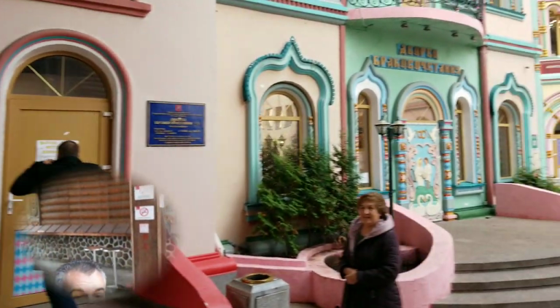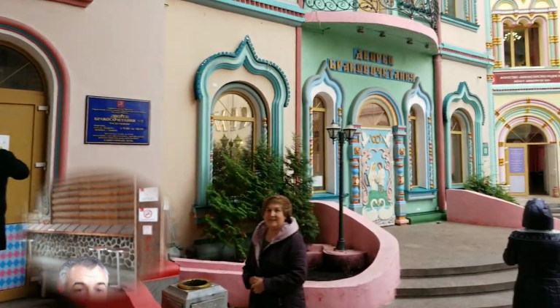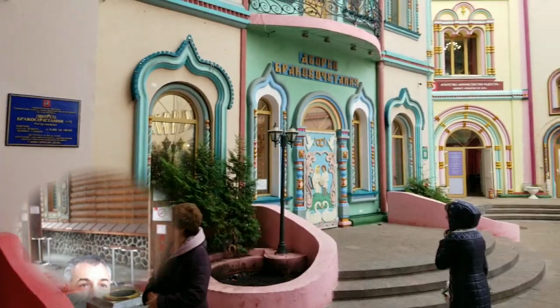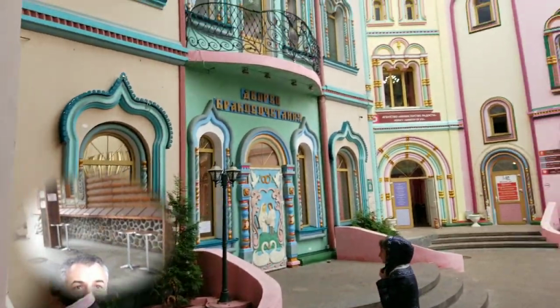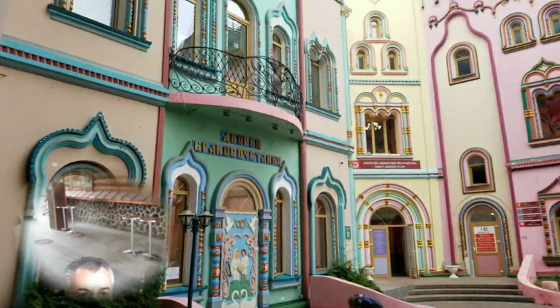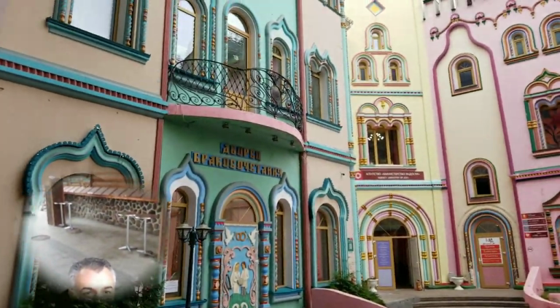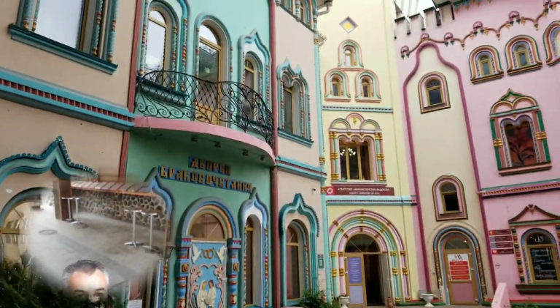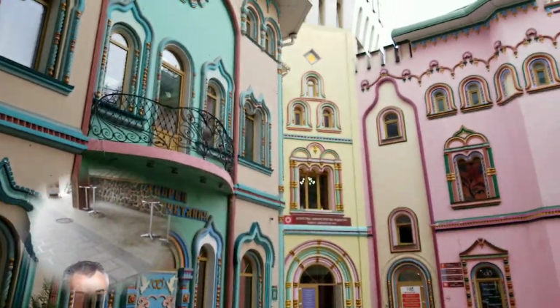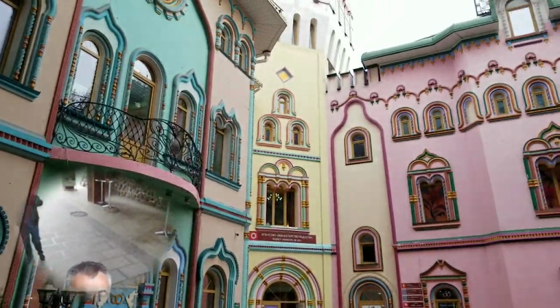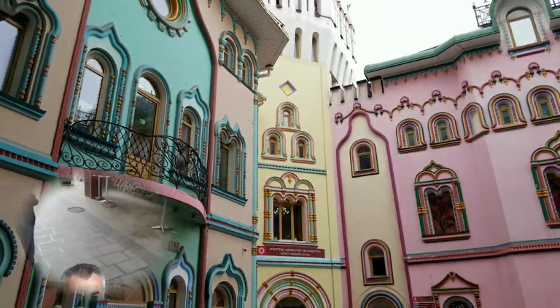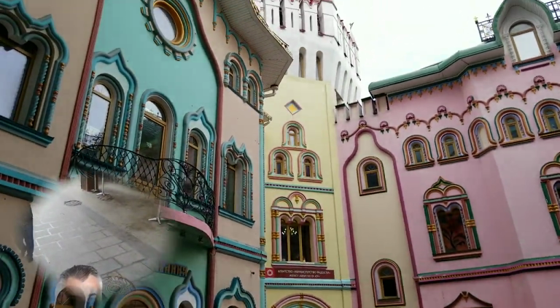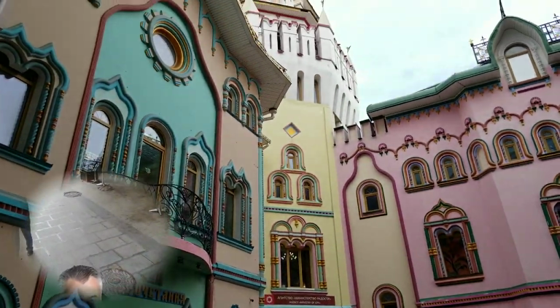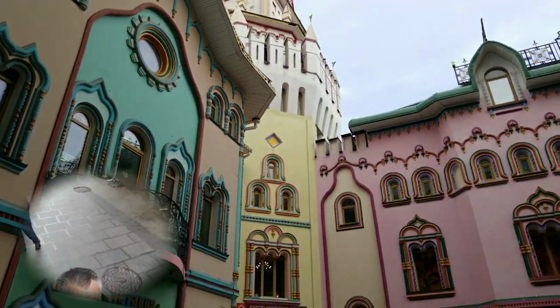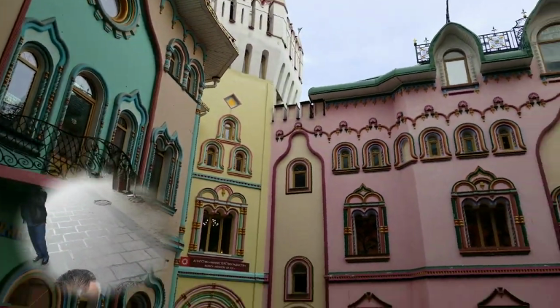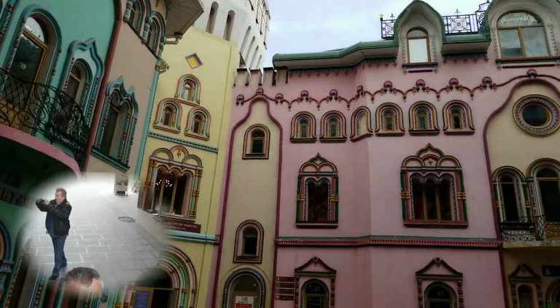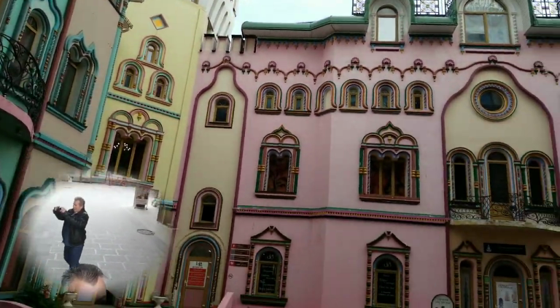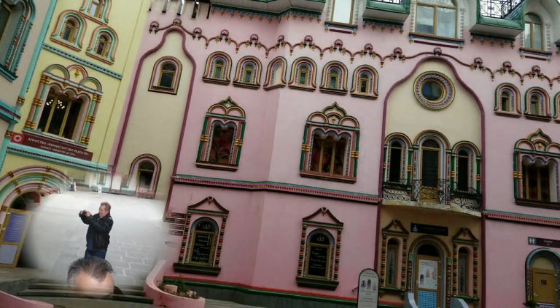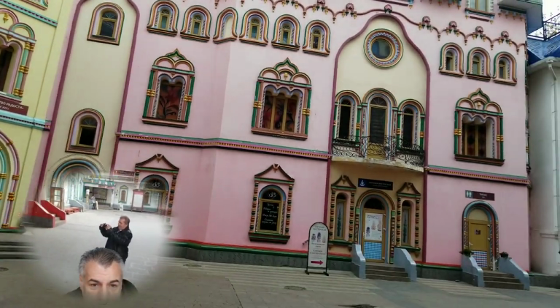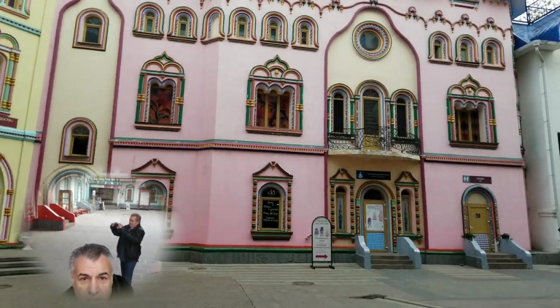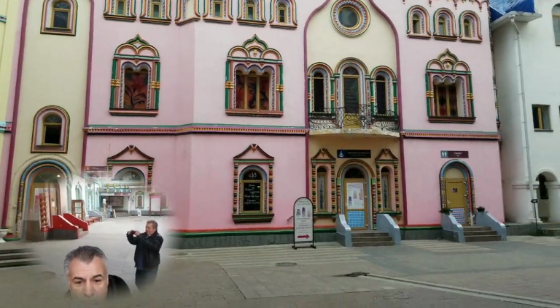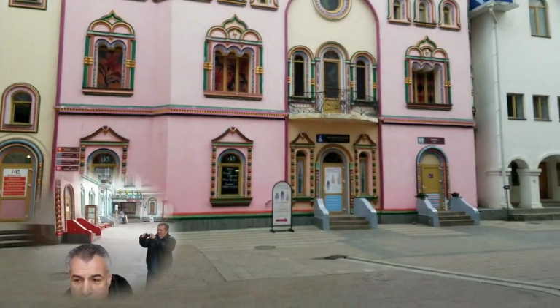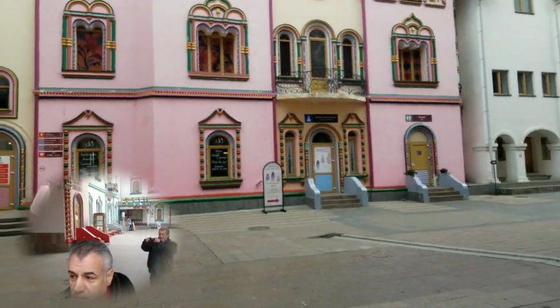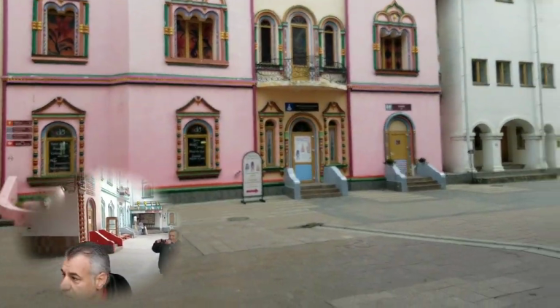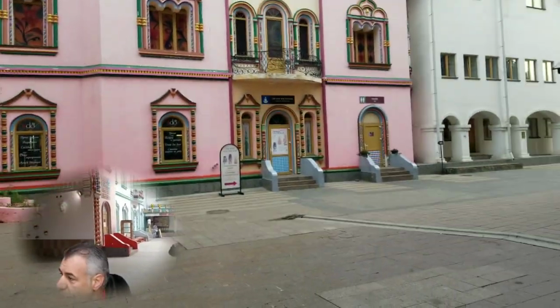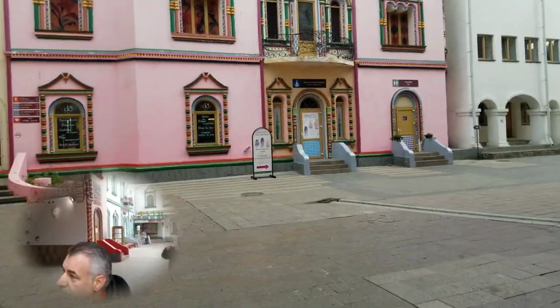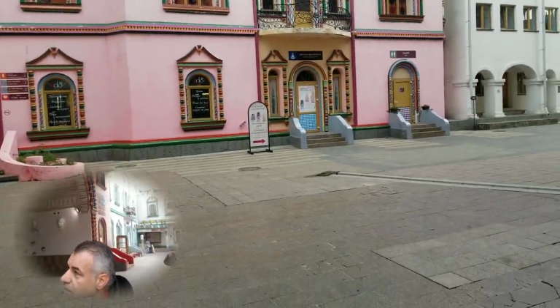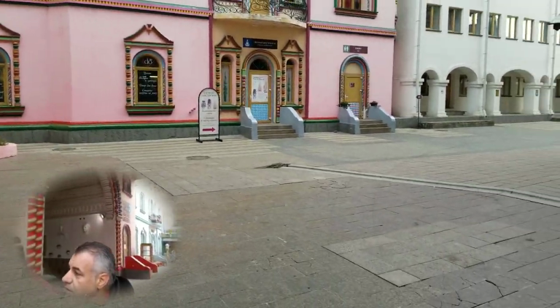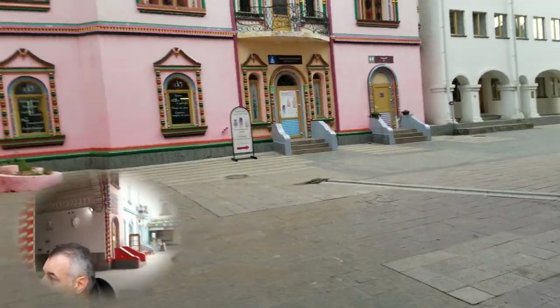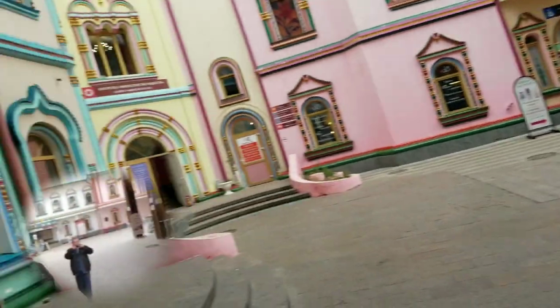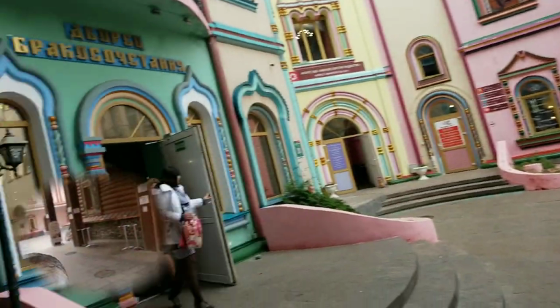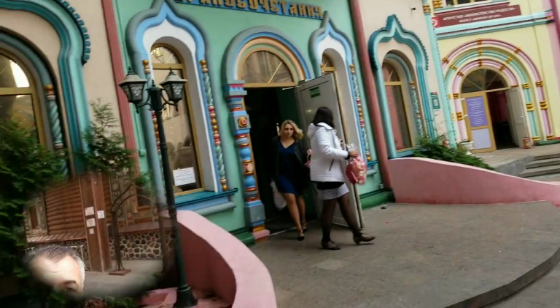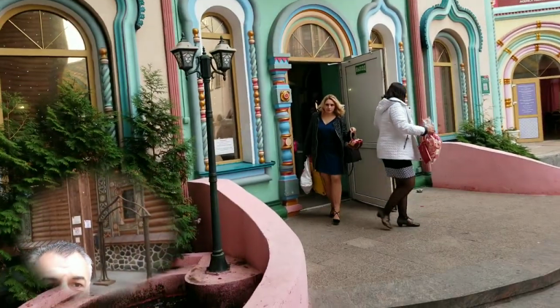Look at this — fabulous! Oh my gosh. It's still in use — some people going outside.